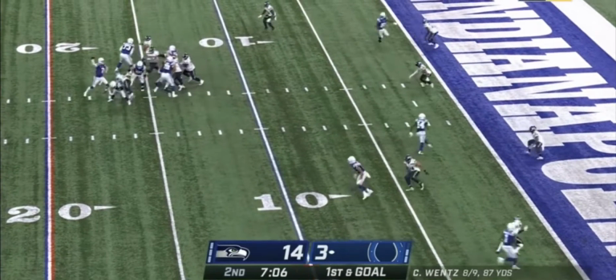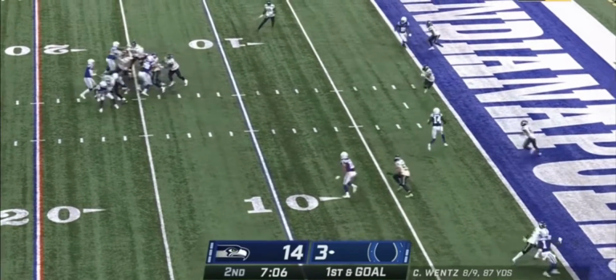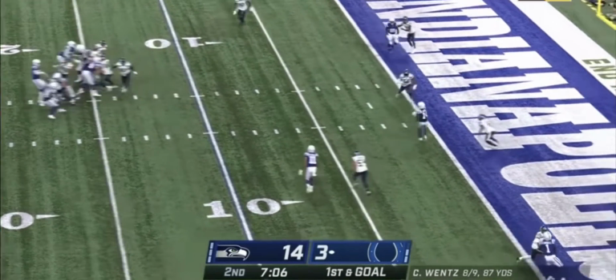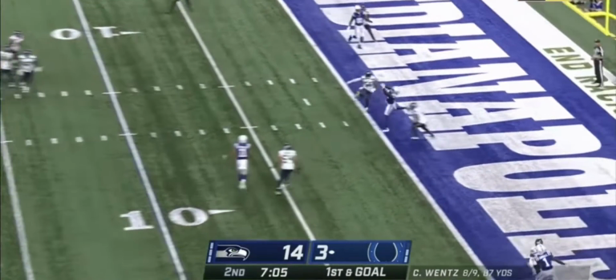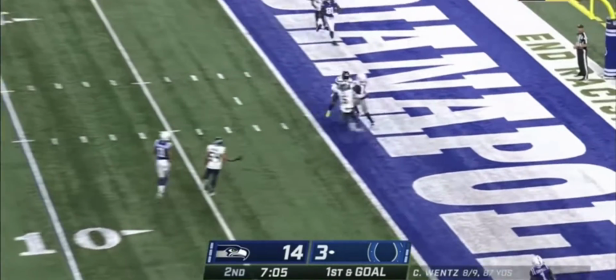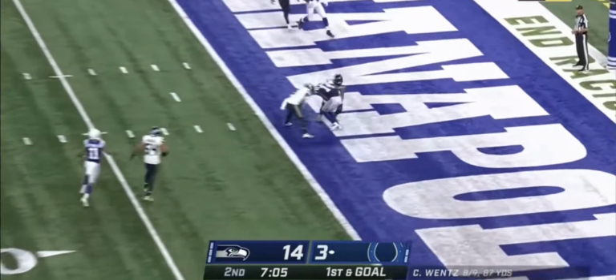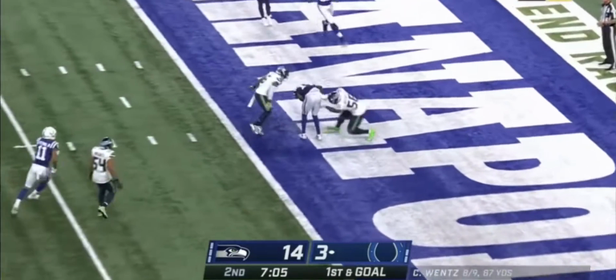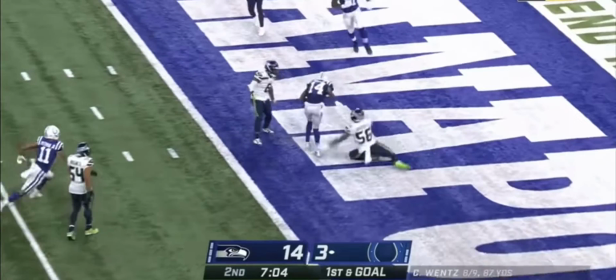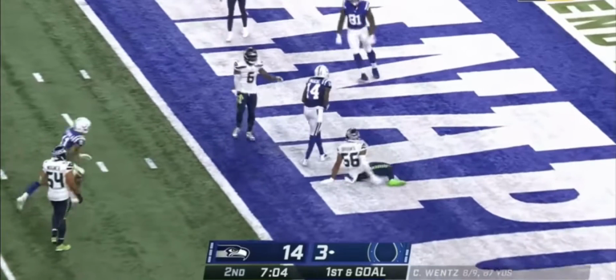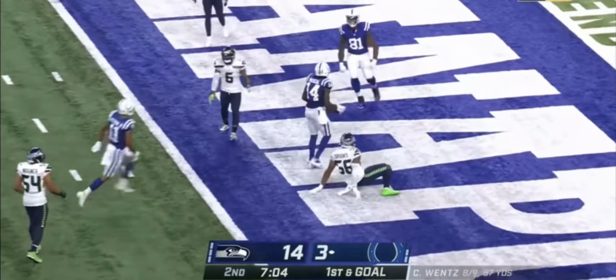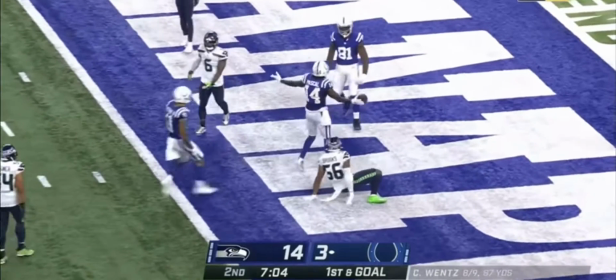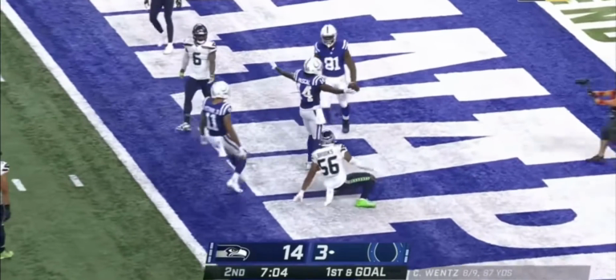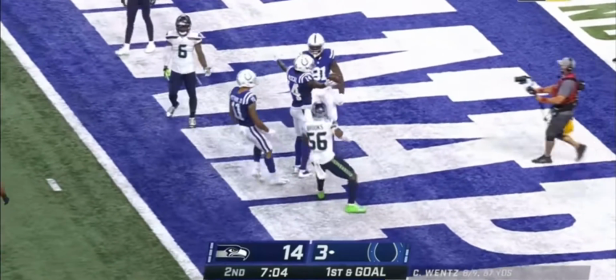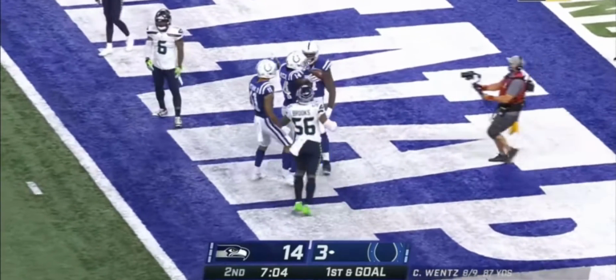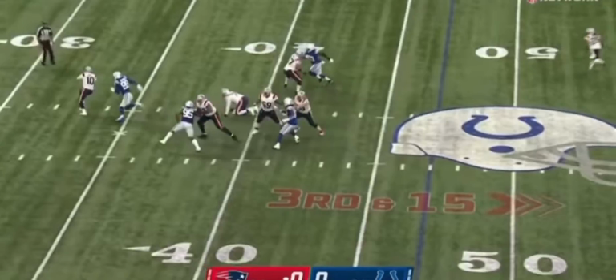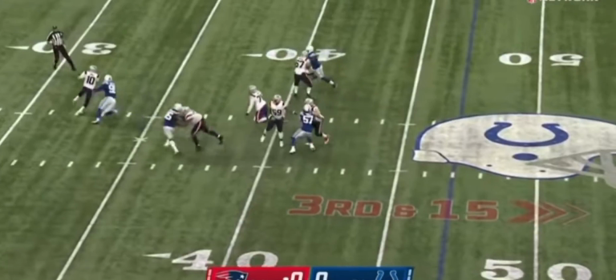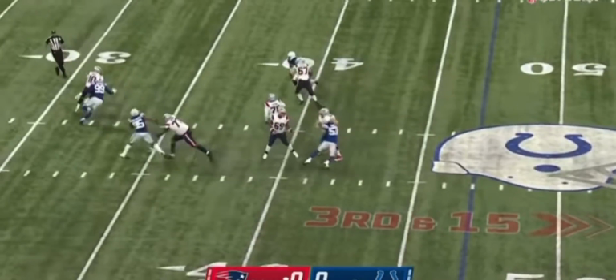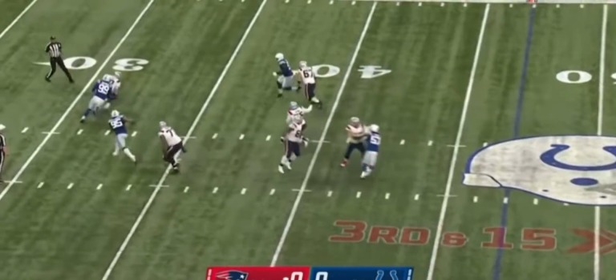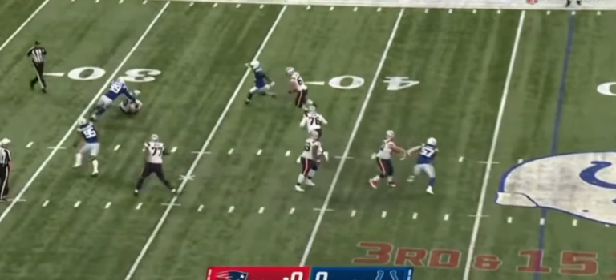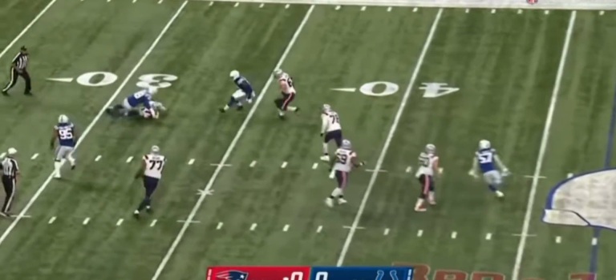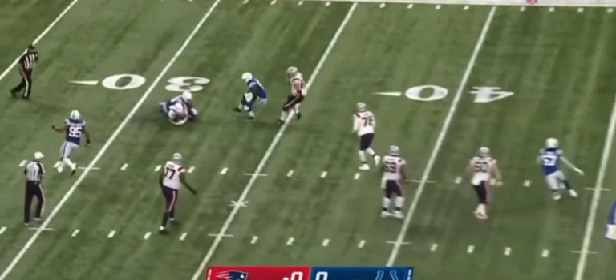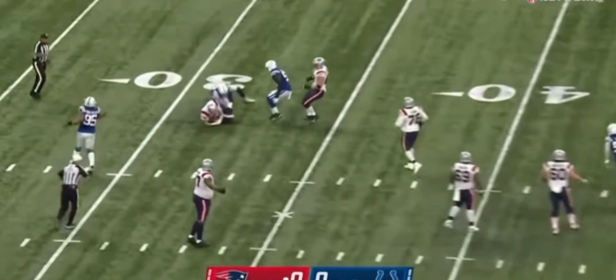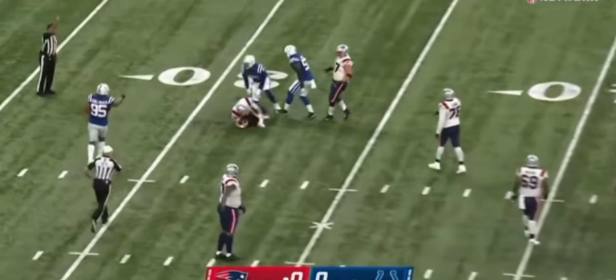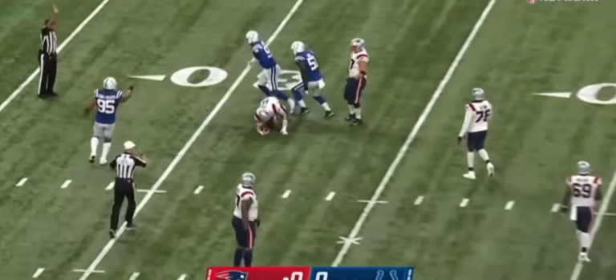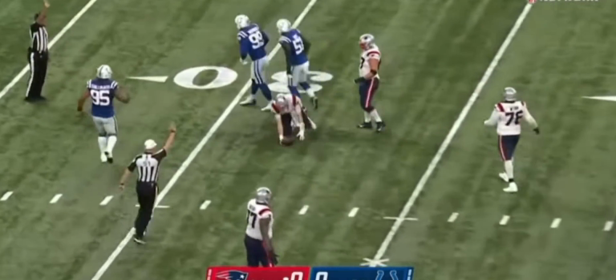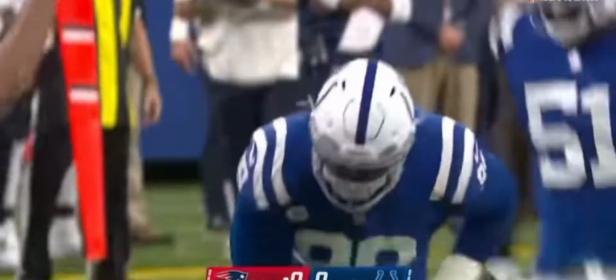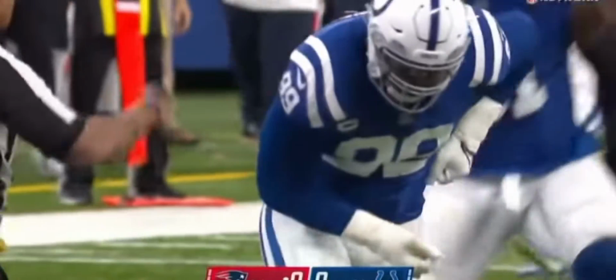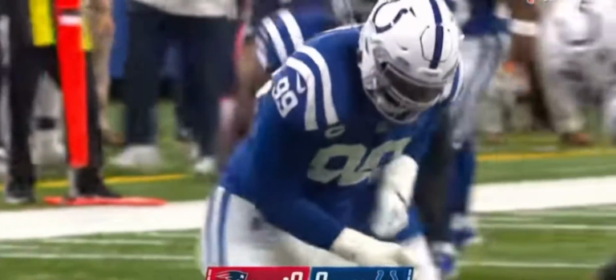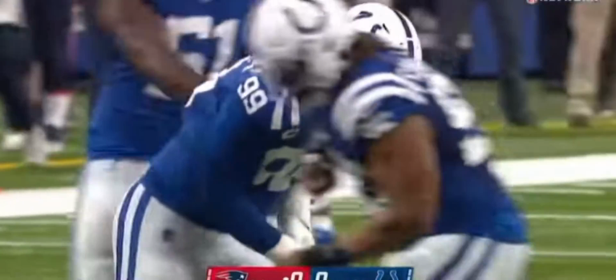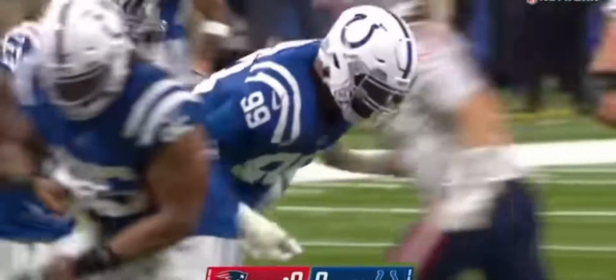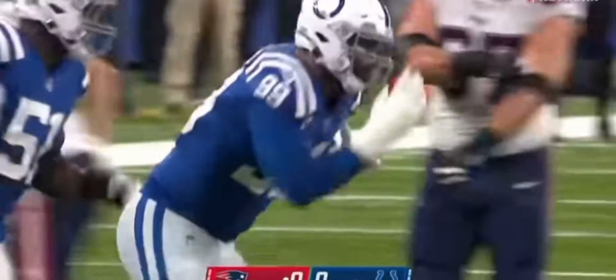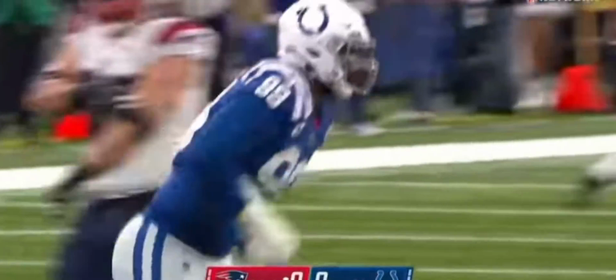Wentz on first down to the end zone — touchdown! Joe's in trouble, down he goes! DeForest Buckner broke free!